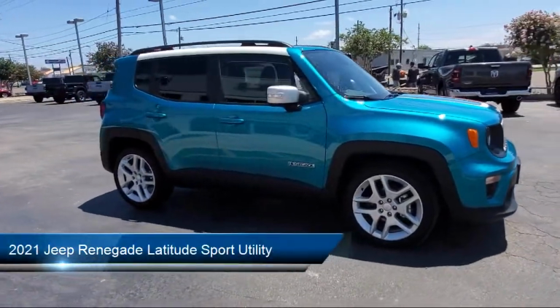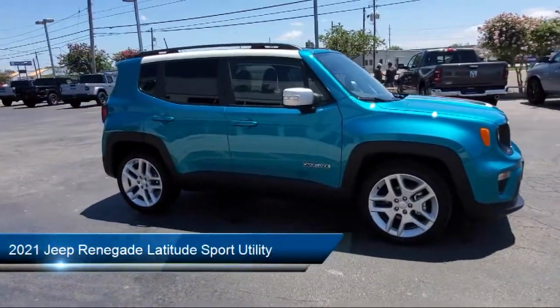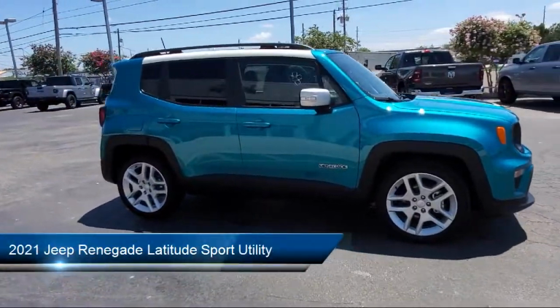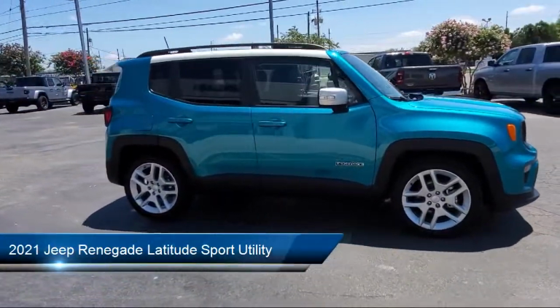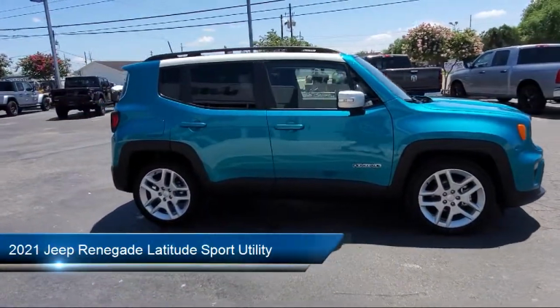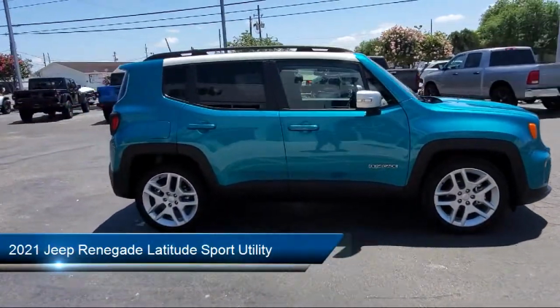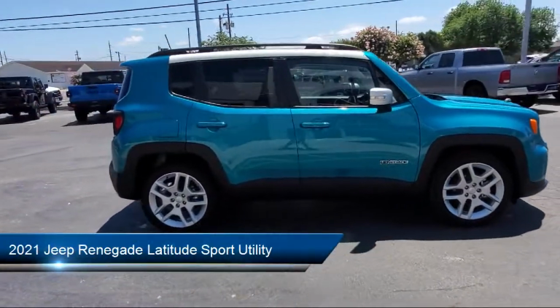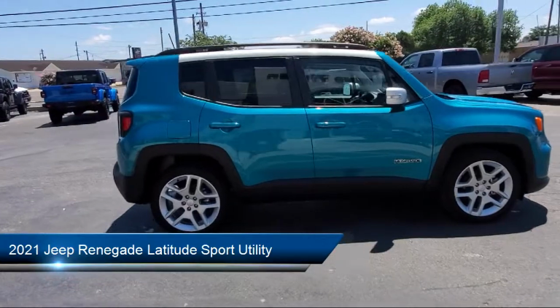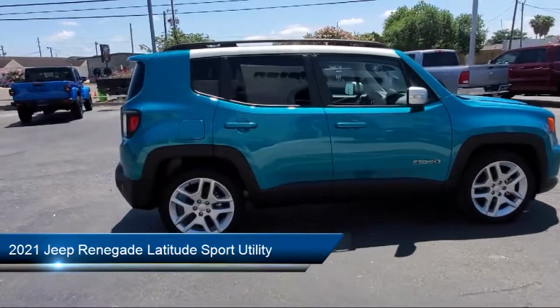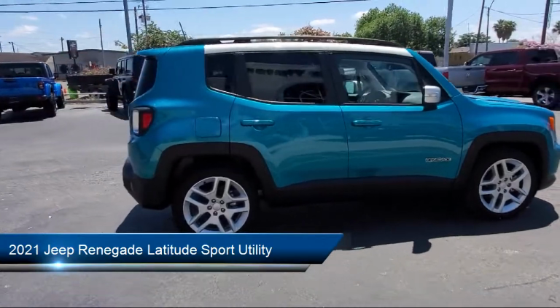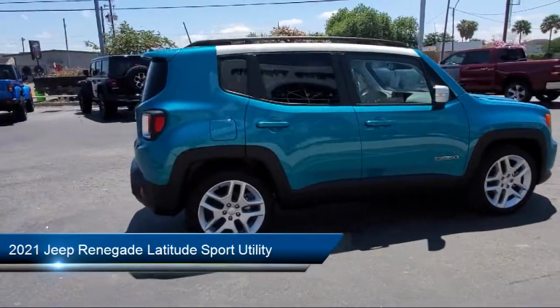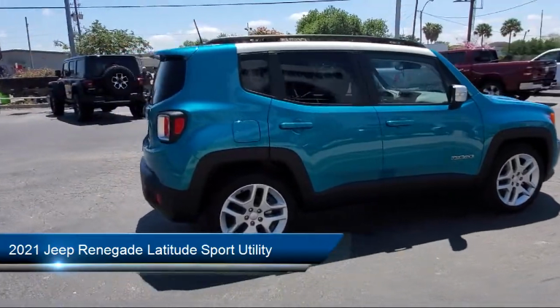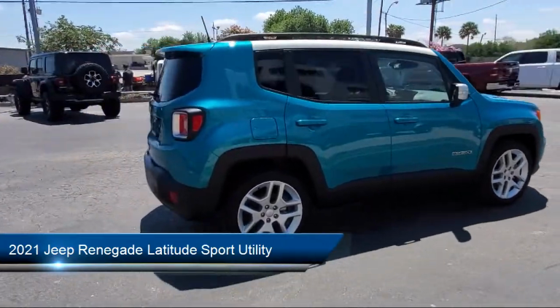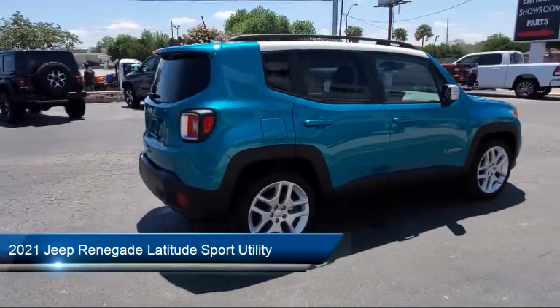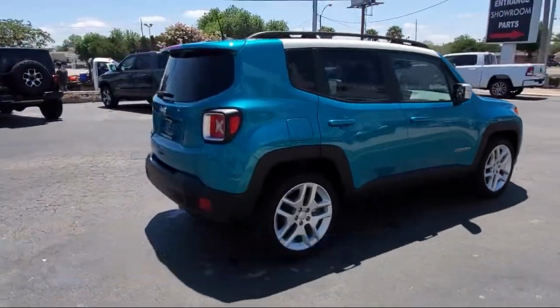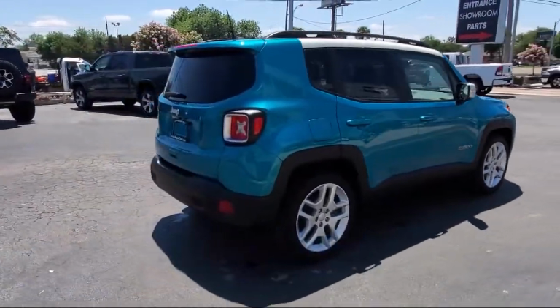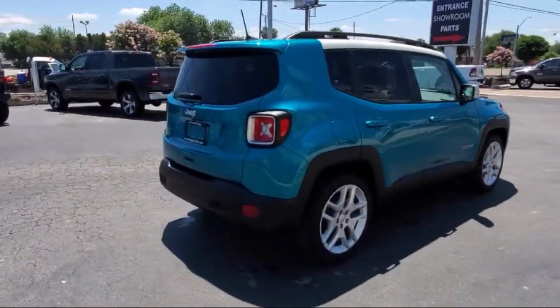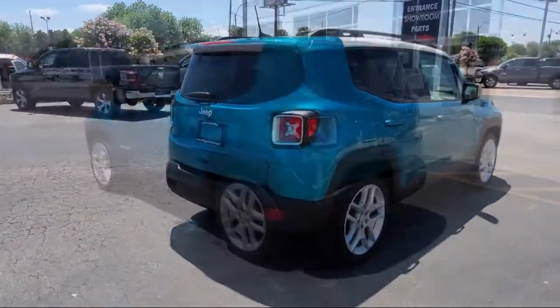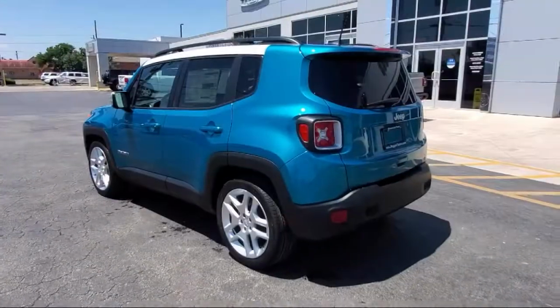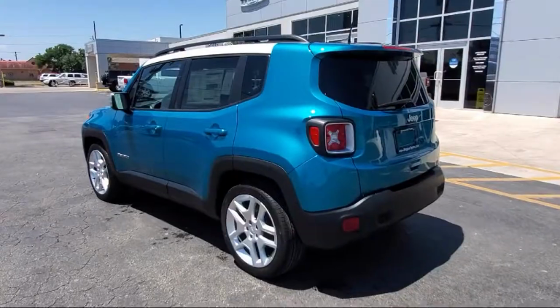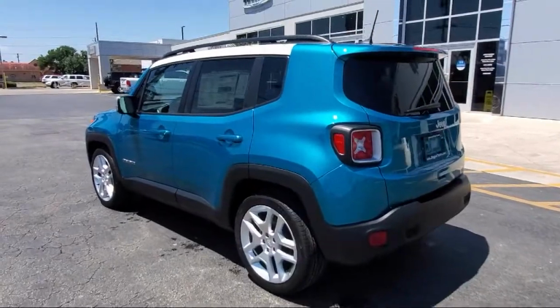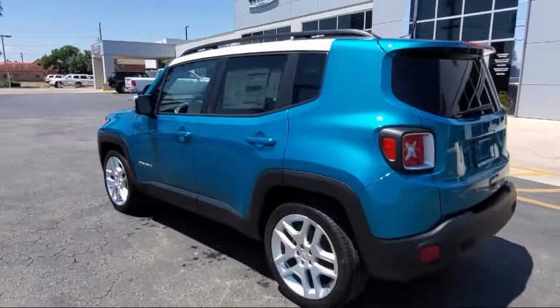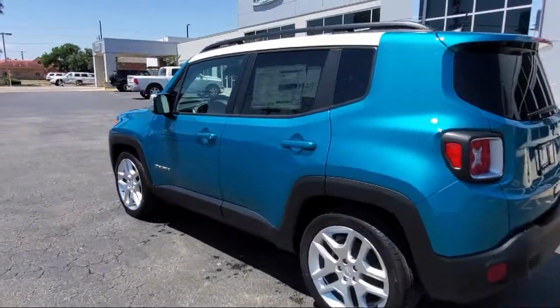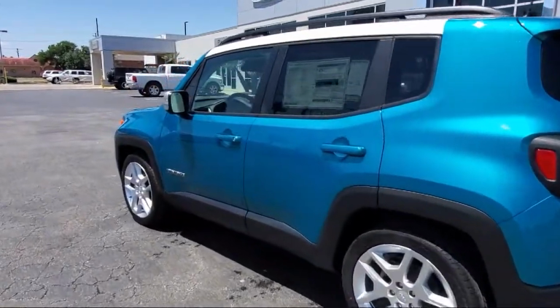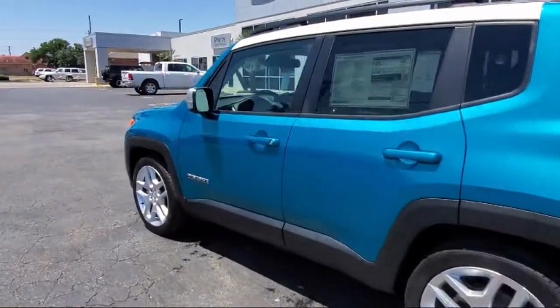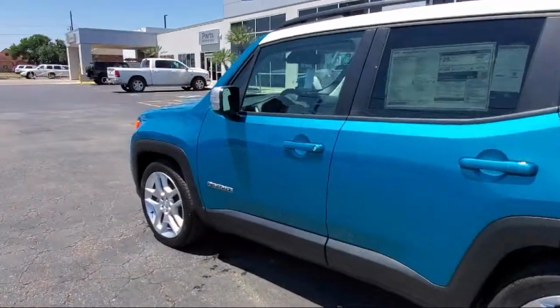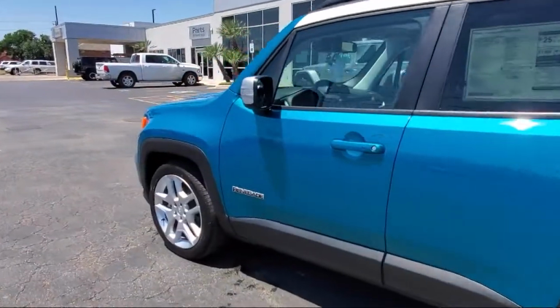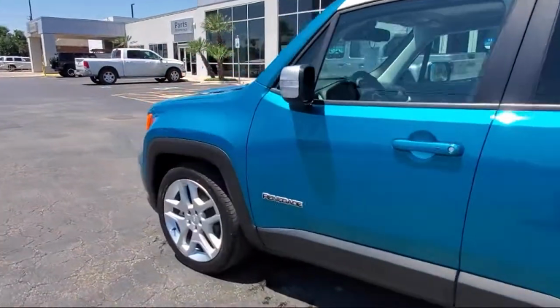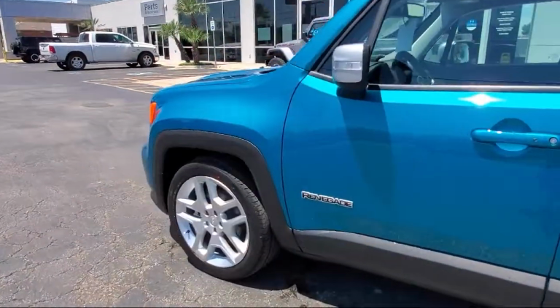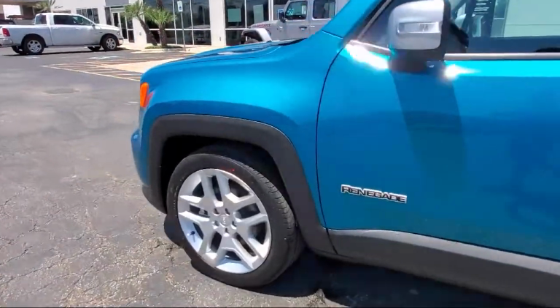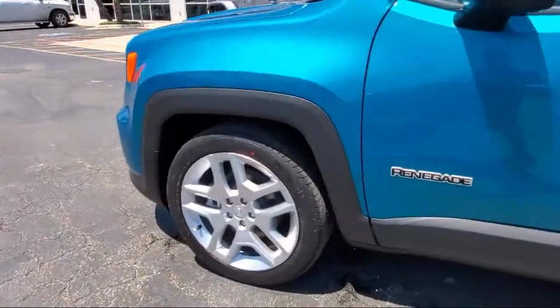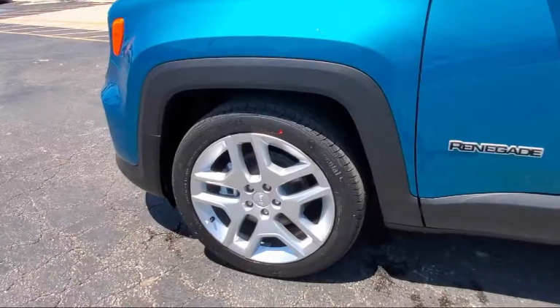It comes equipped with Apple CarPlay and Android Auto, dual front side impact airbags, rear spoiler, alloy wheels, fully automatic headlights, roof rack, and steering wheel controls.